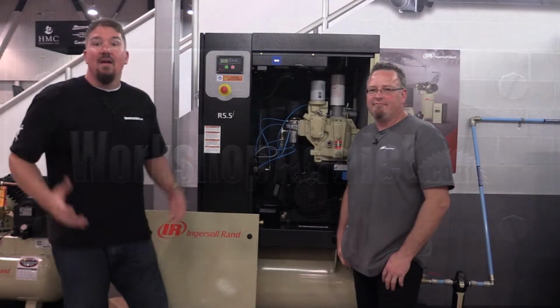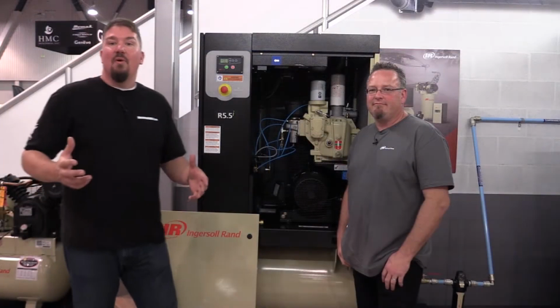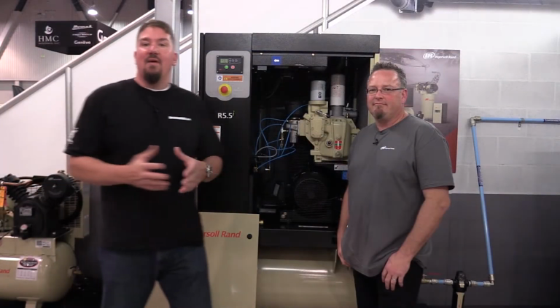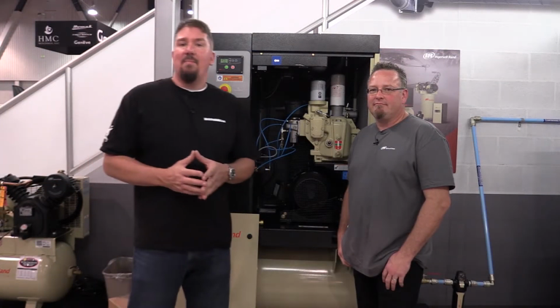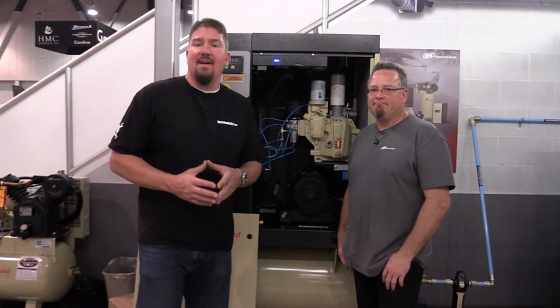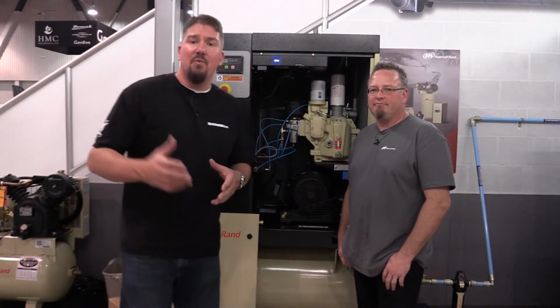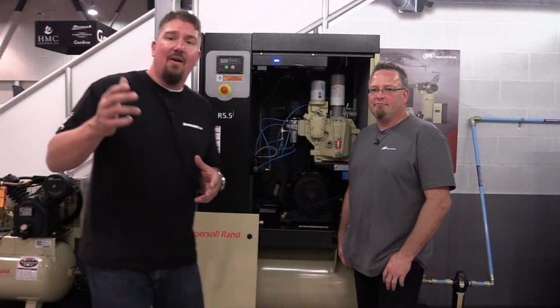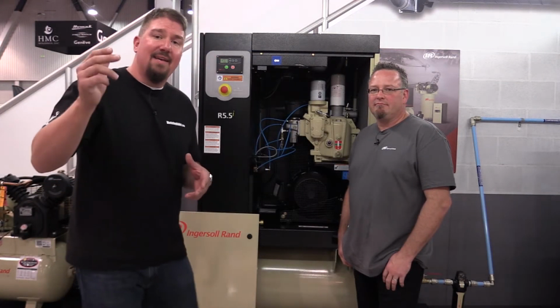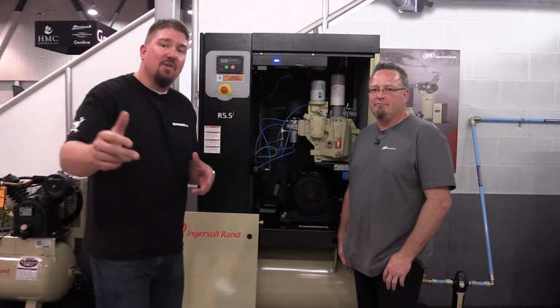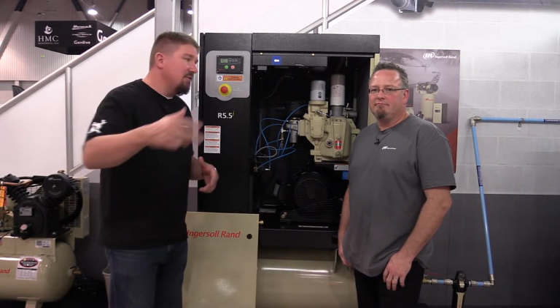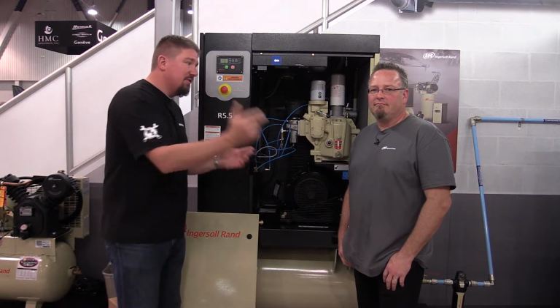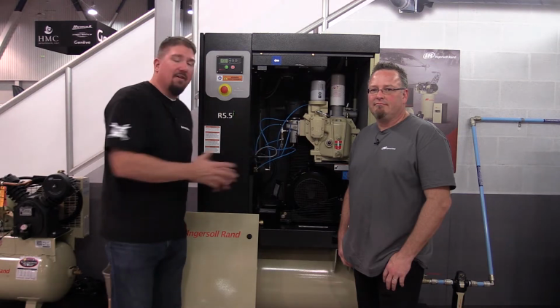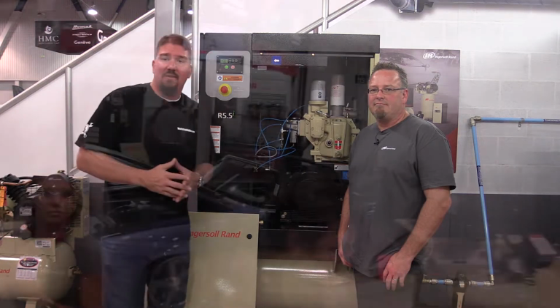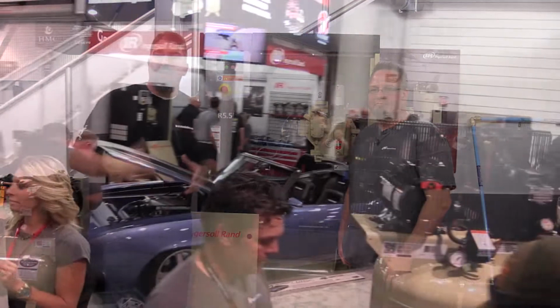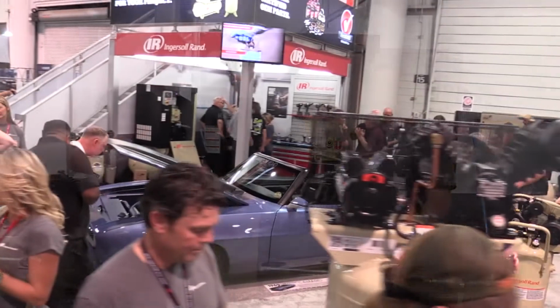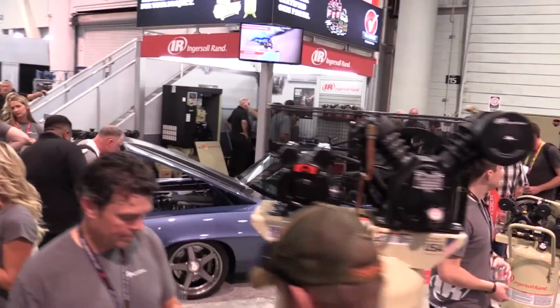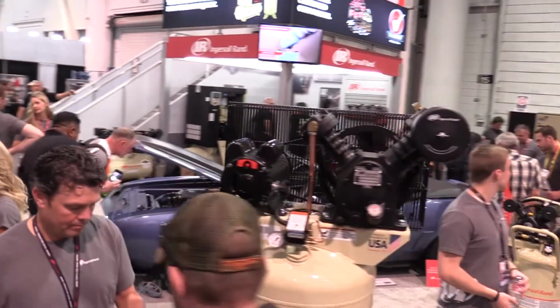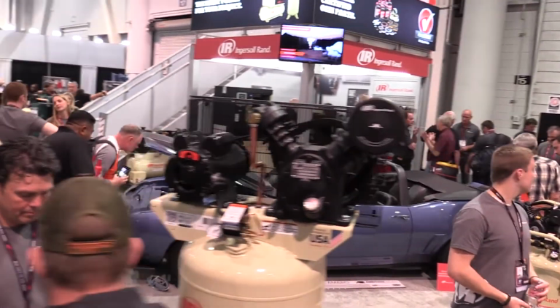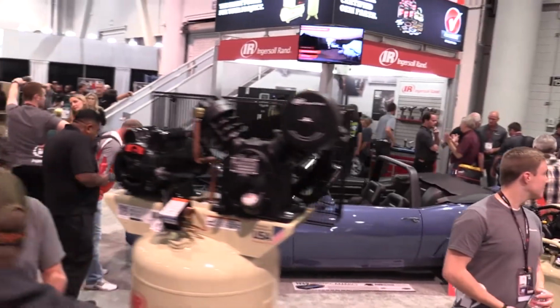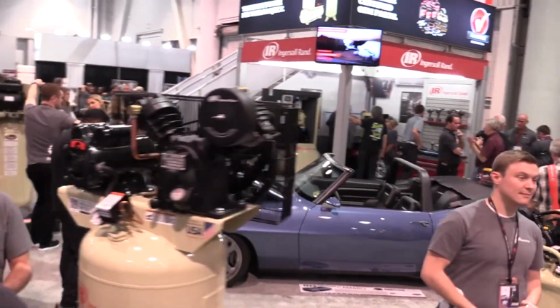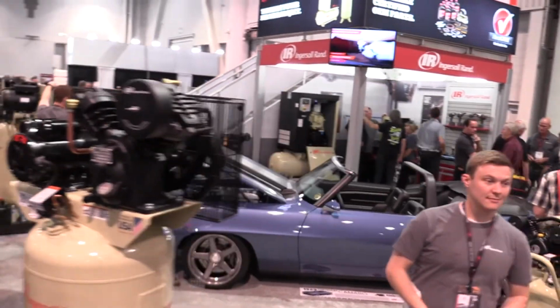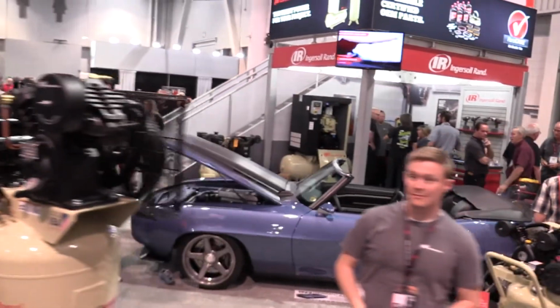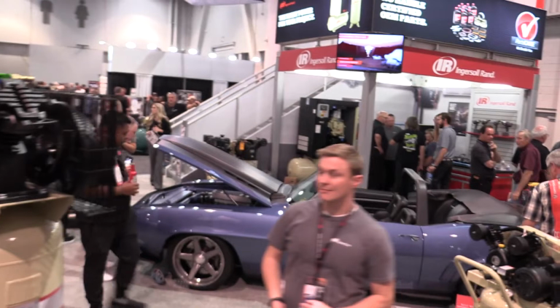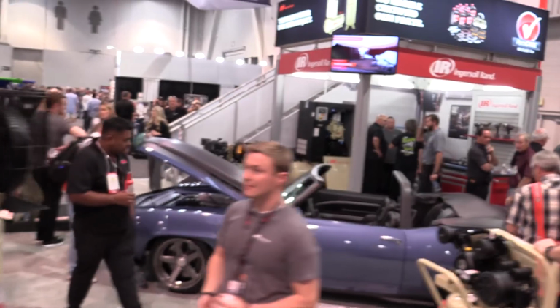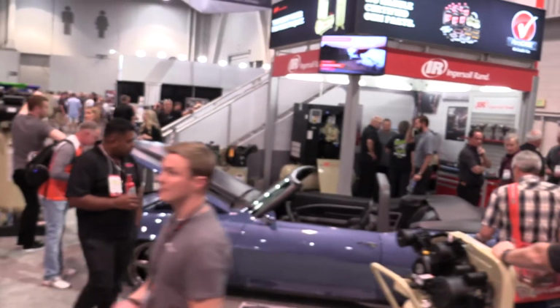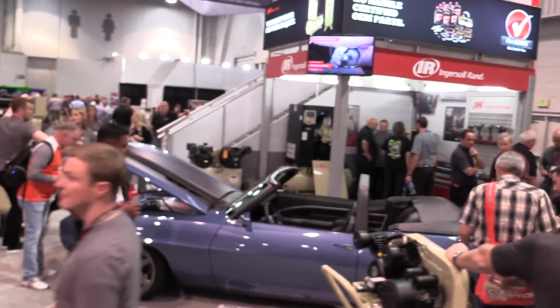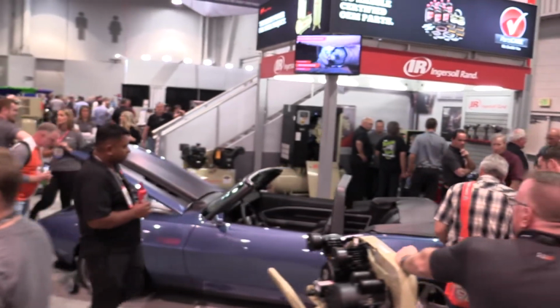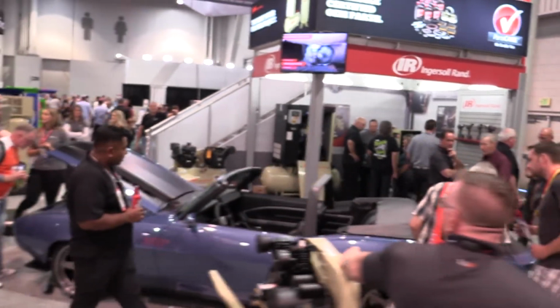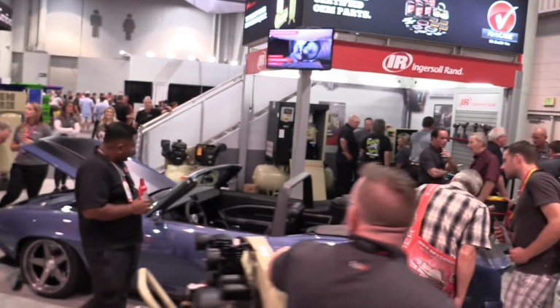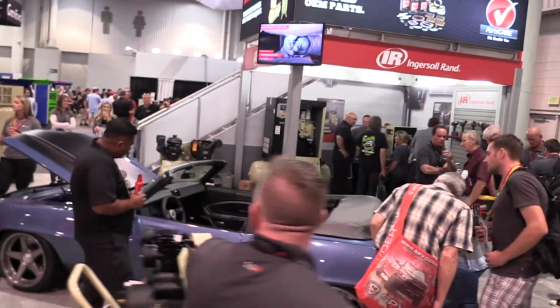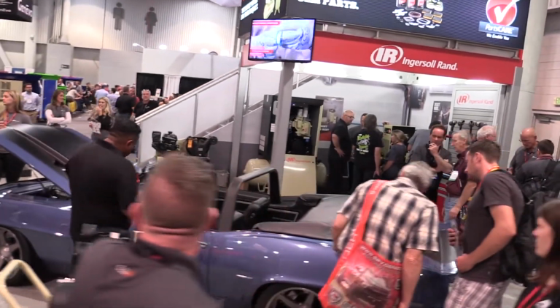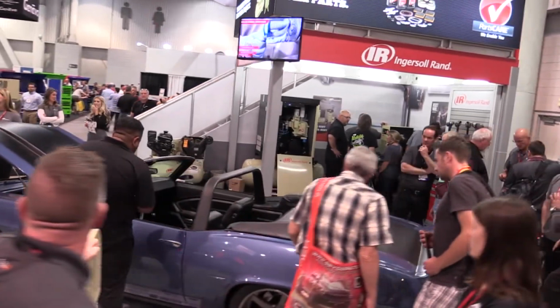Hey everyone, Brian at workshopaddict.com and we are at the Ingersoll Rand booth with Jarrett from Ingersoll Rand, continuing our discussion on bad places to have an air compressor and what Ingersoll Rand does to protect their customers.